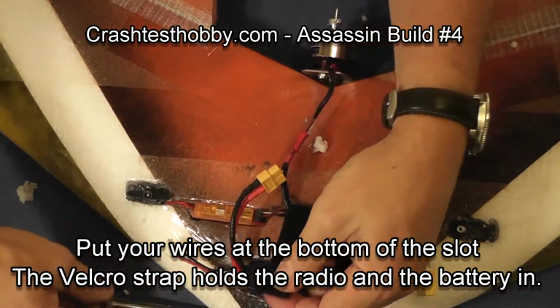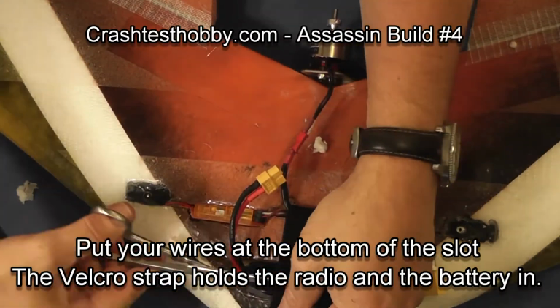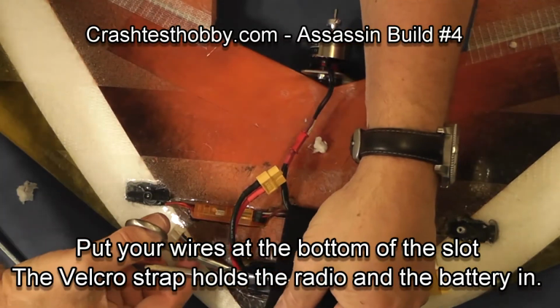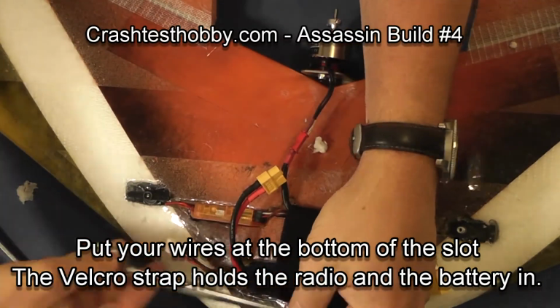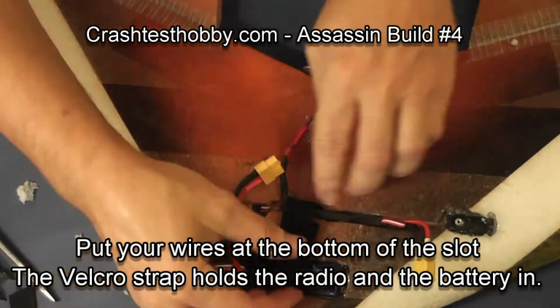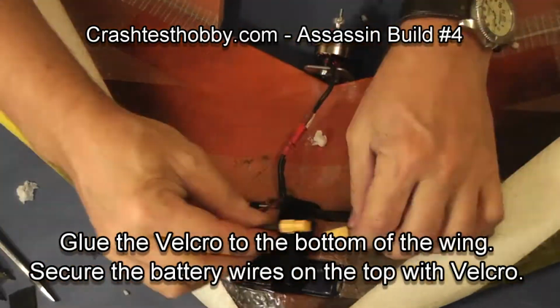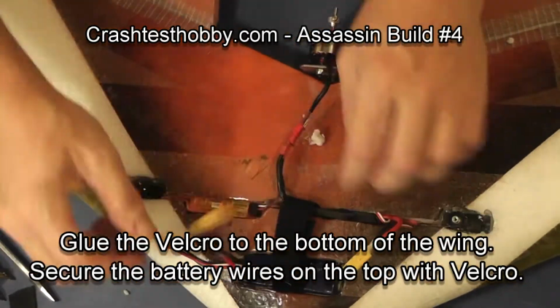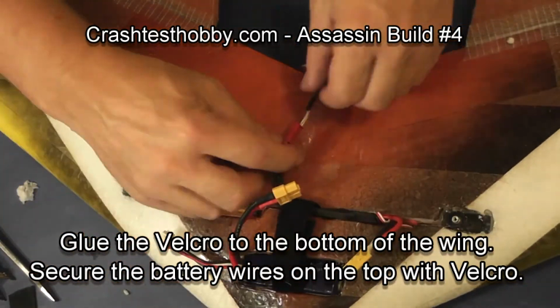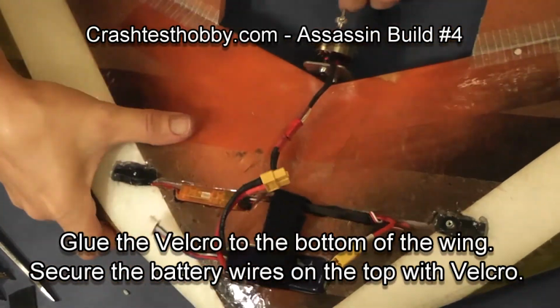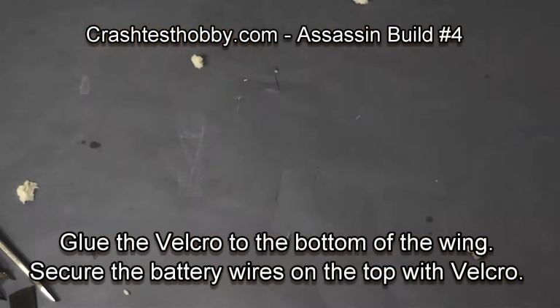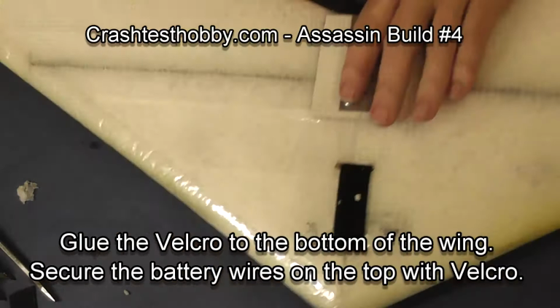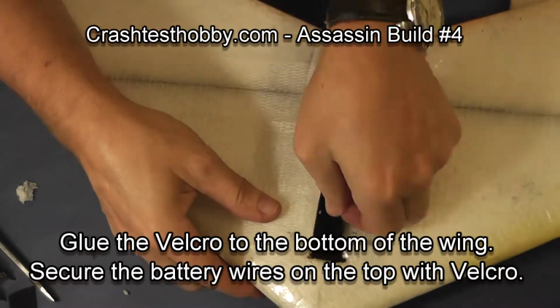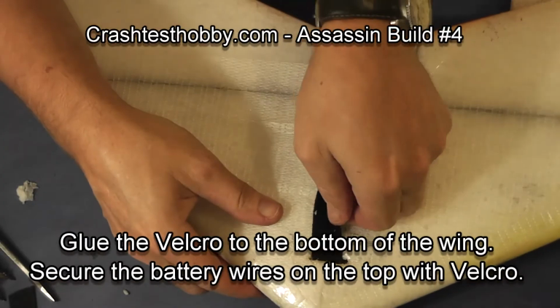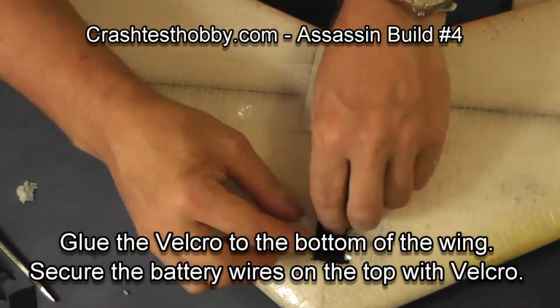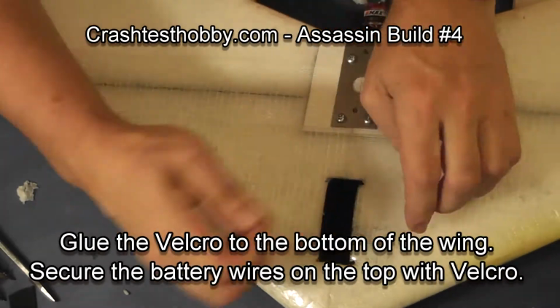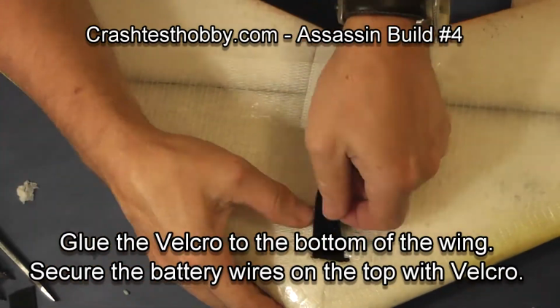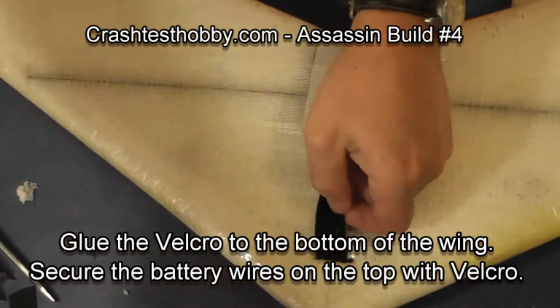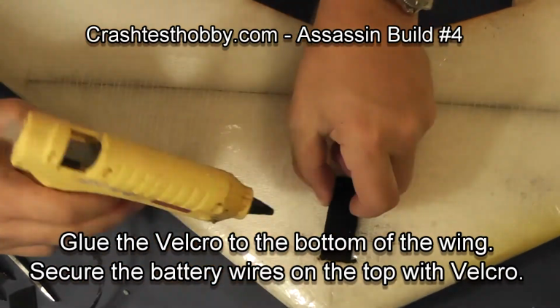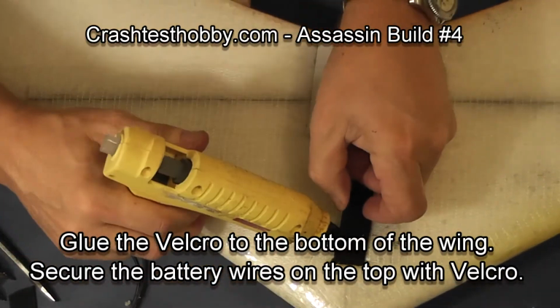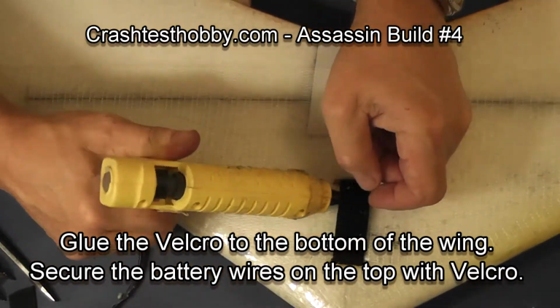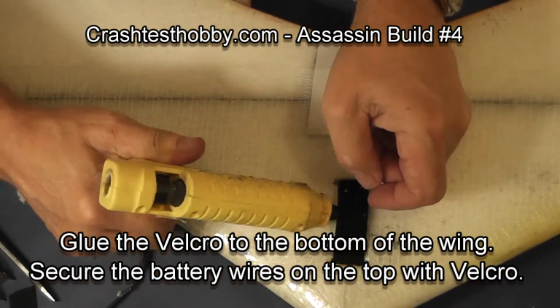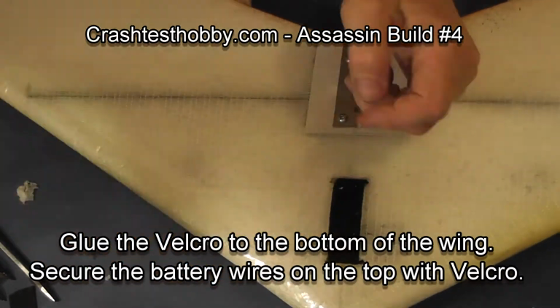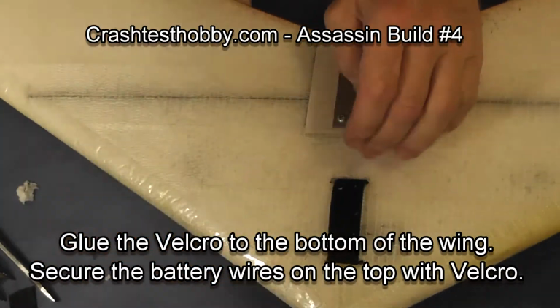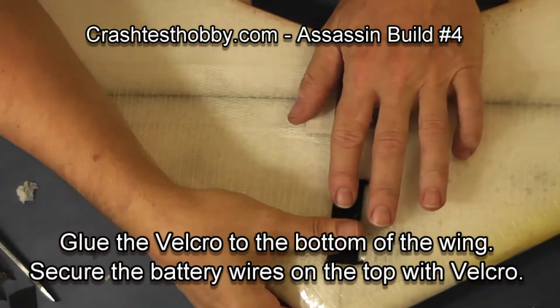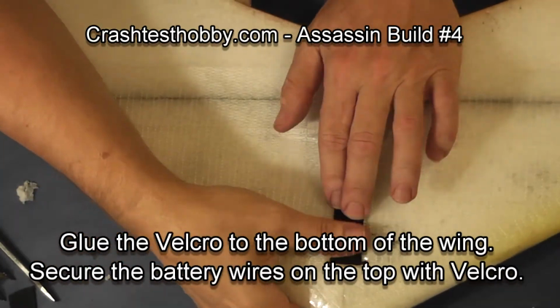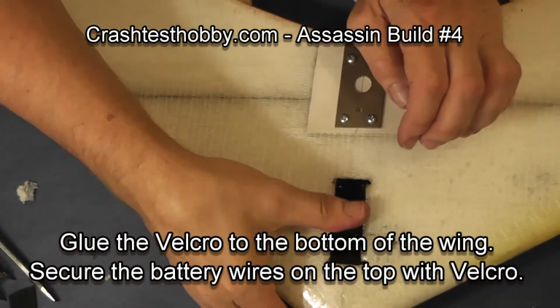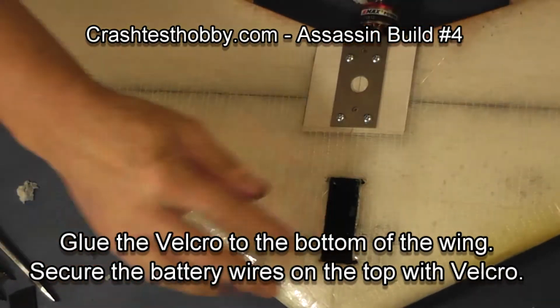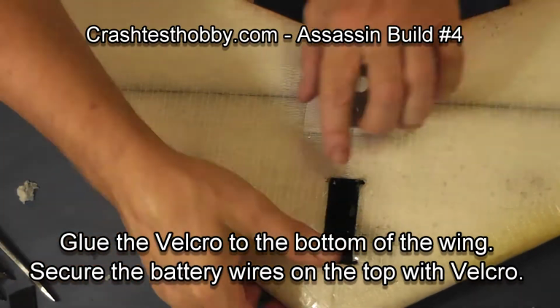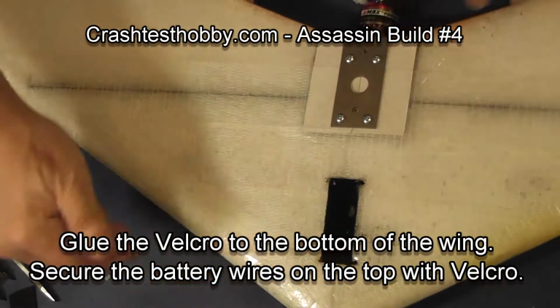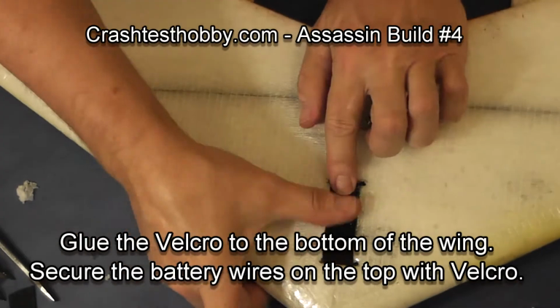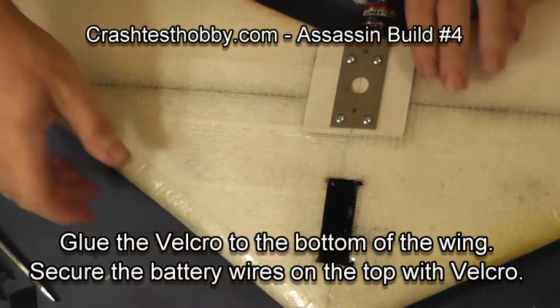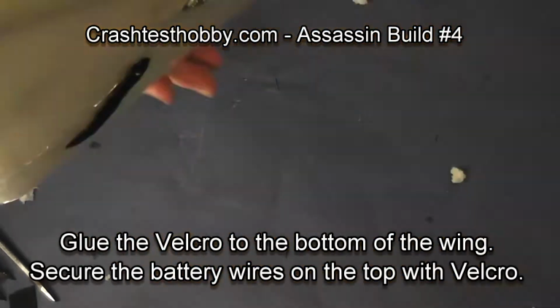I'm going to put some glue under the velcro strap — that helps to keep you from losing your velcro as you're headed out to your flying field.